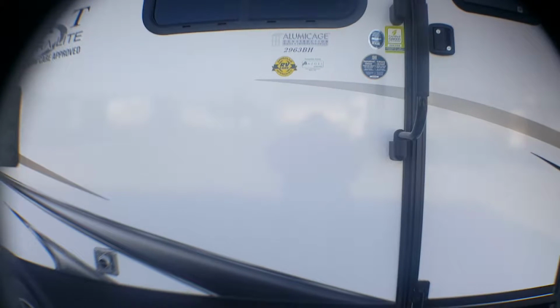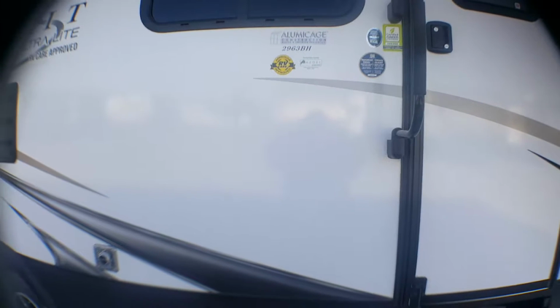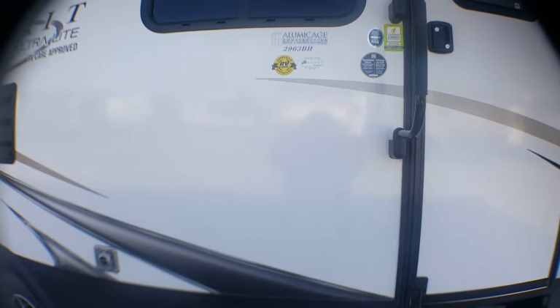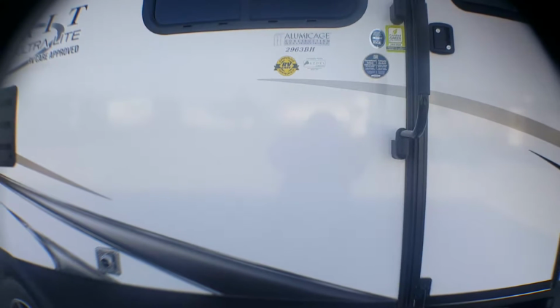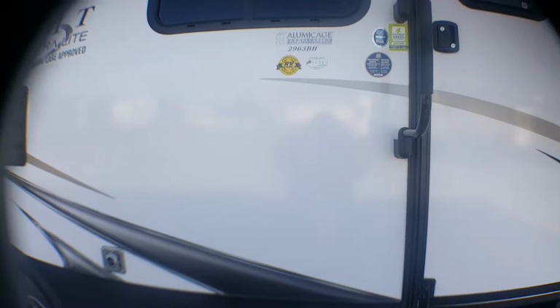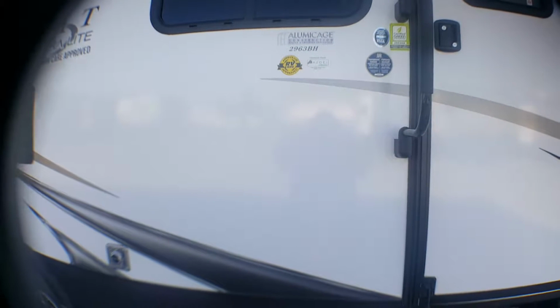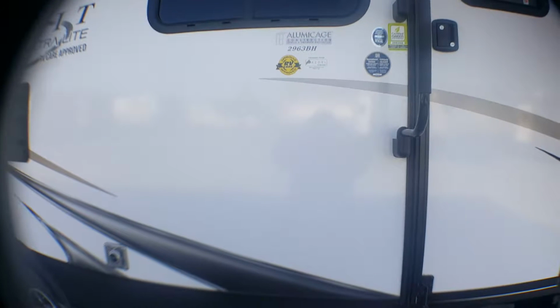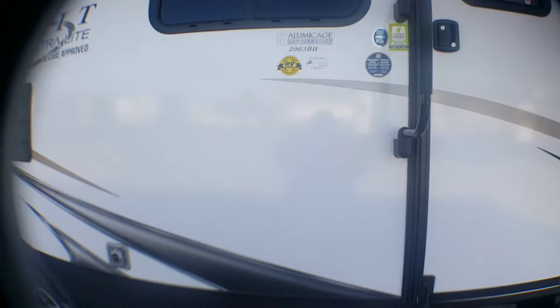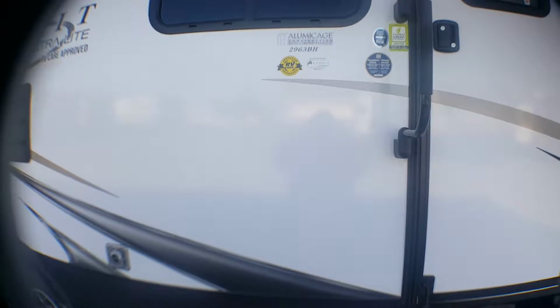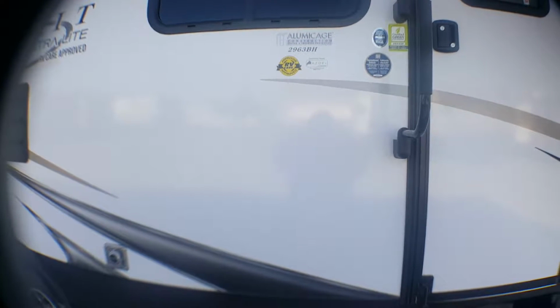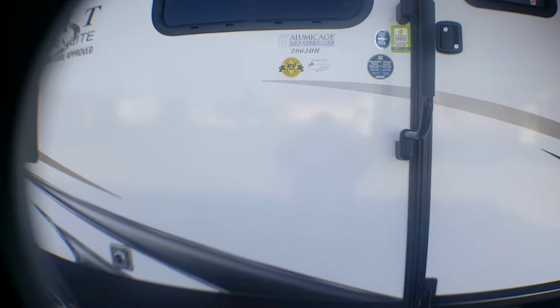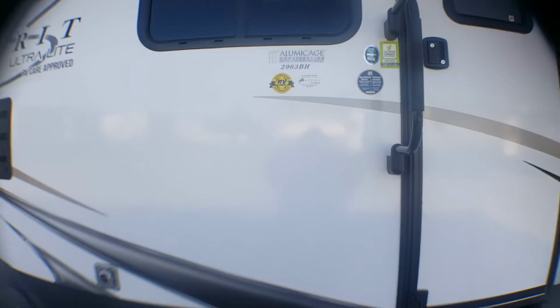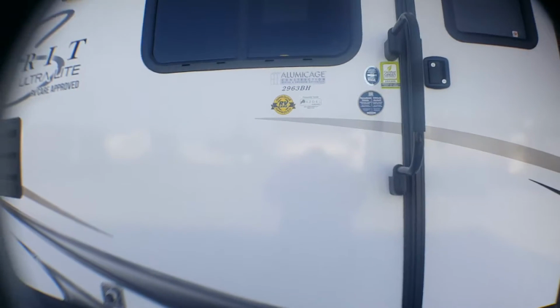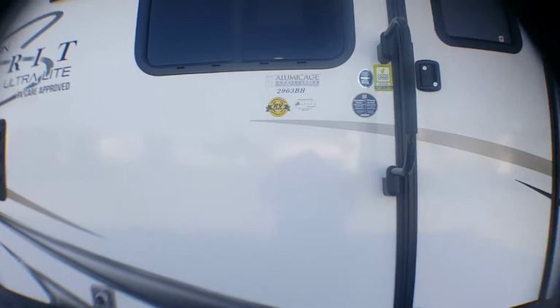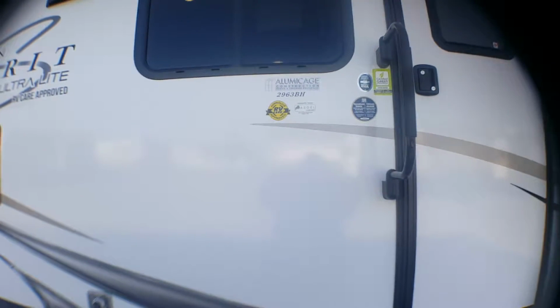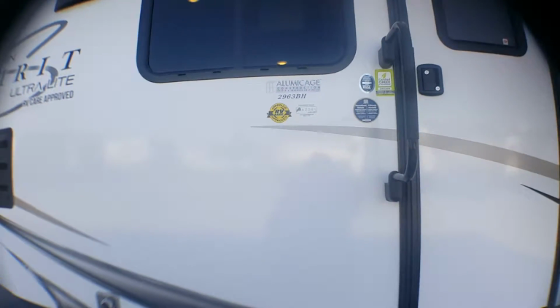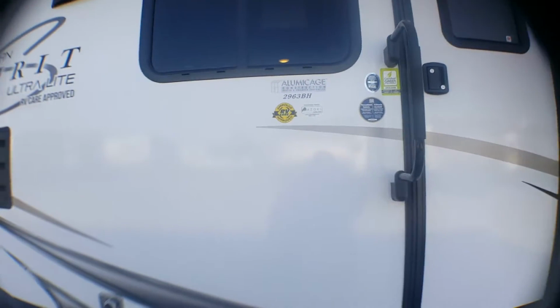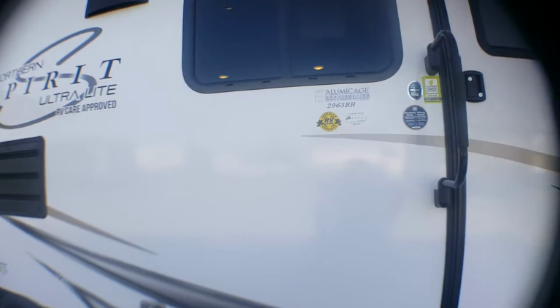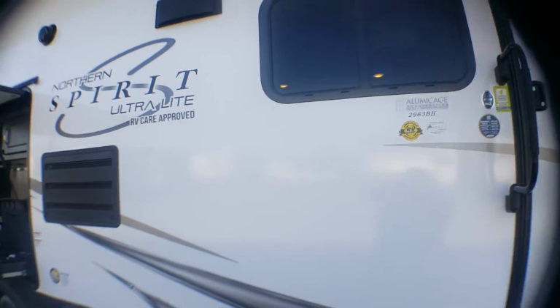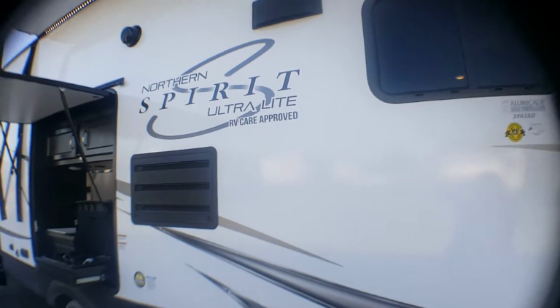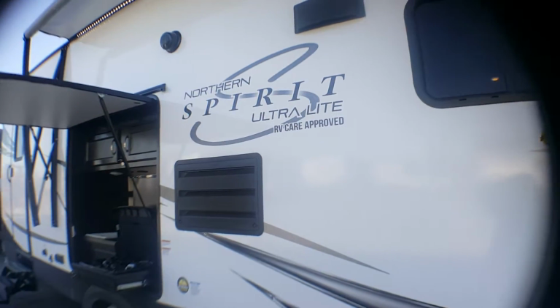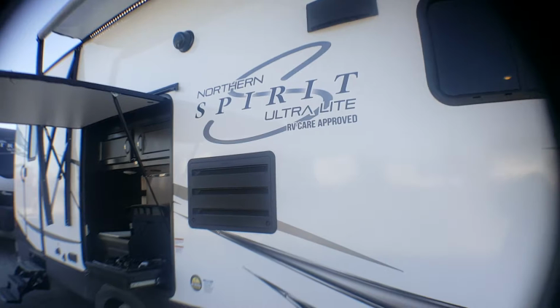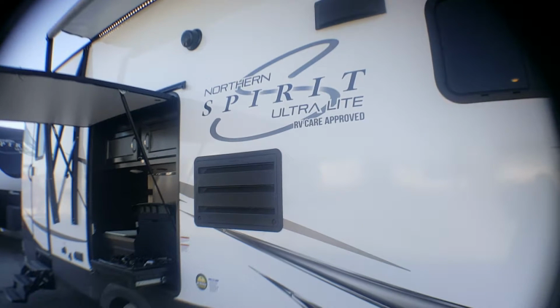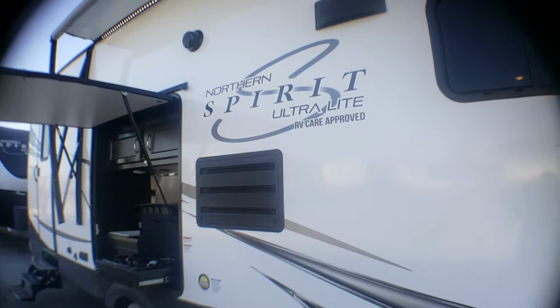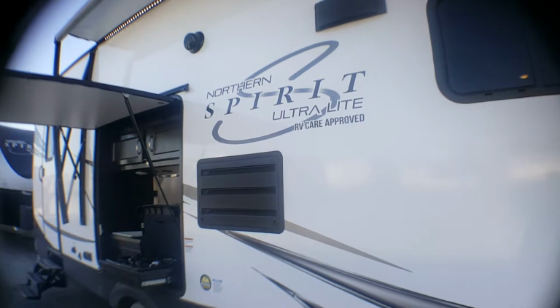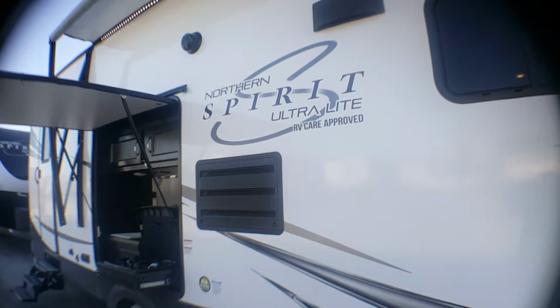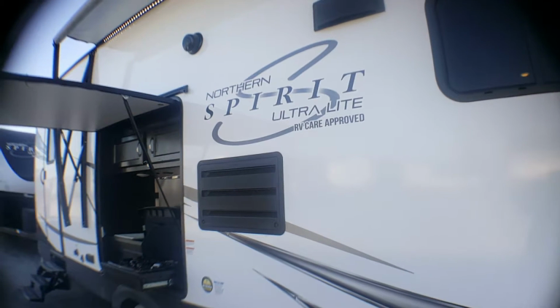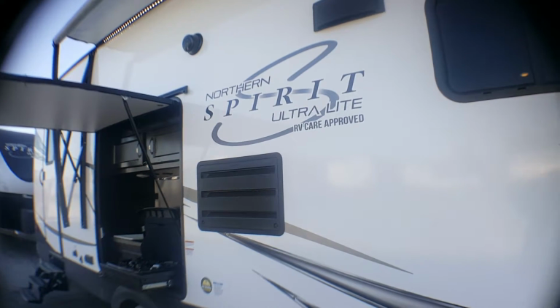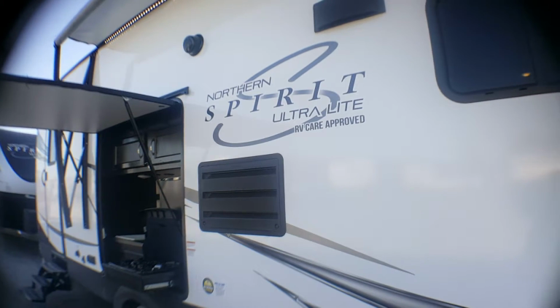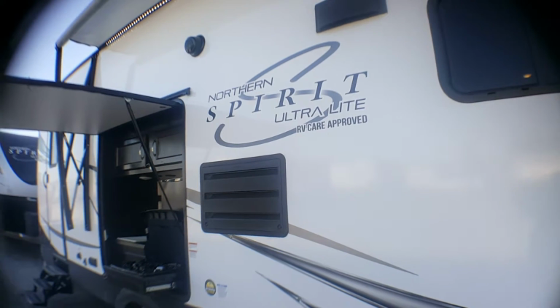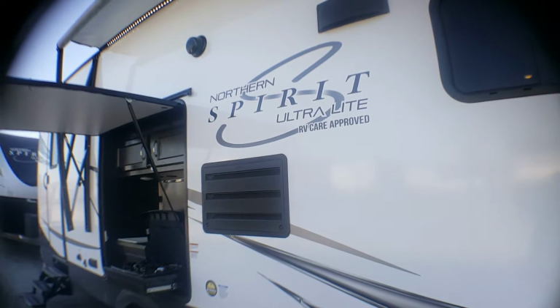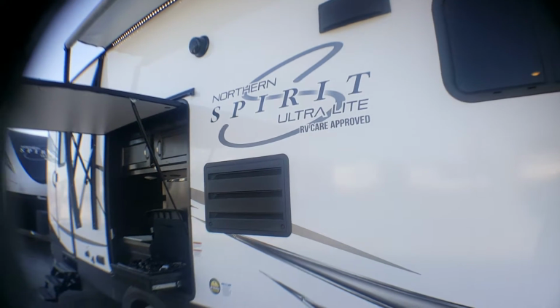This is Deborah at Primo Trailer Sales. Today I'm showing the 2963 B8 Northern Spirit Ultralight. This is our RV Care approved unit — a beautiful unit made by Coachman.